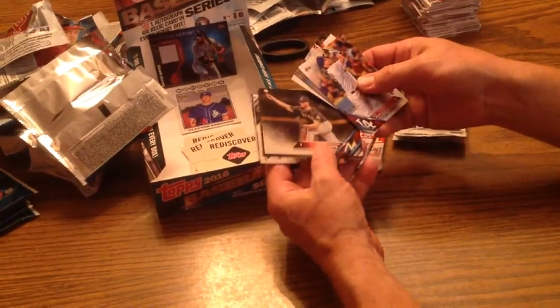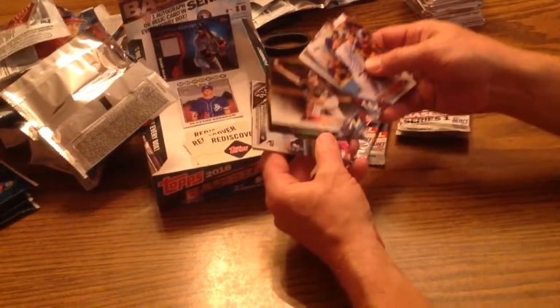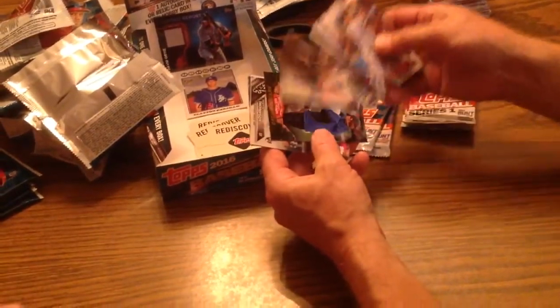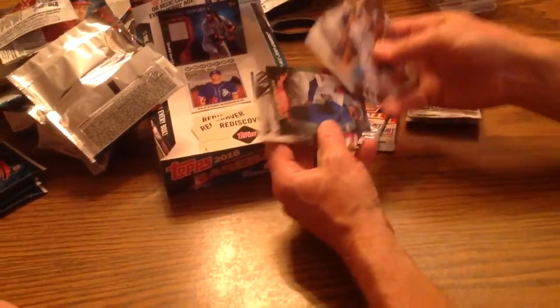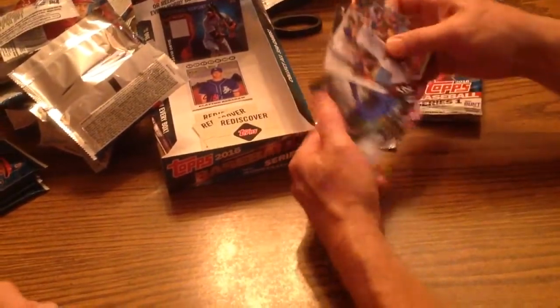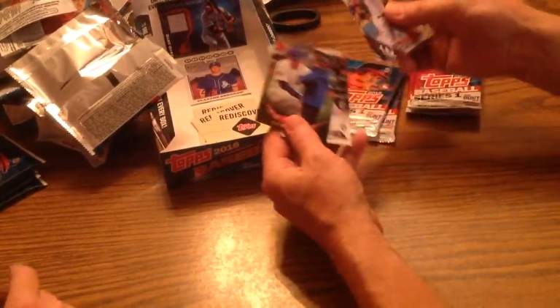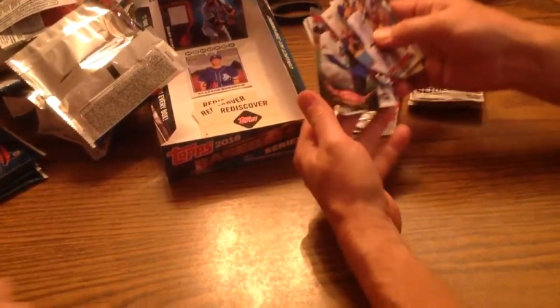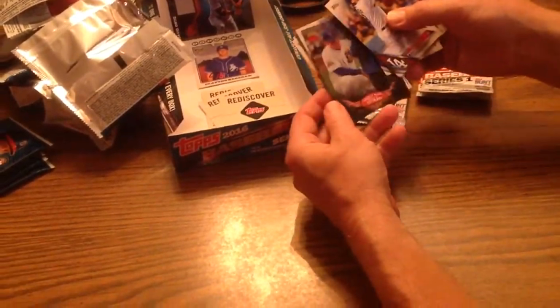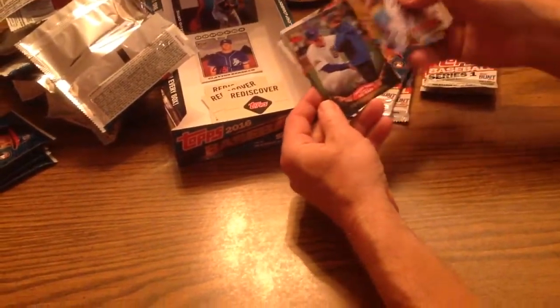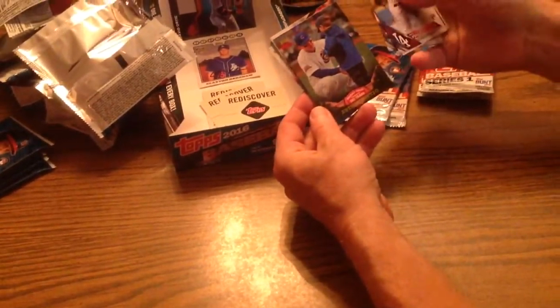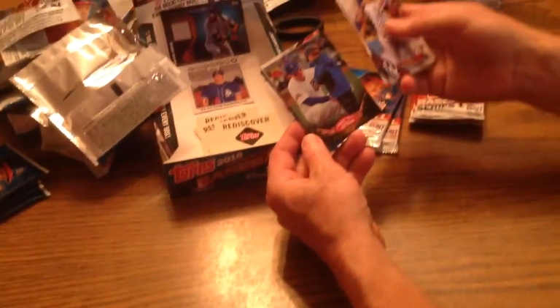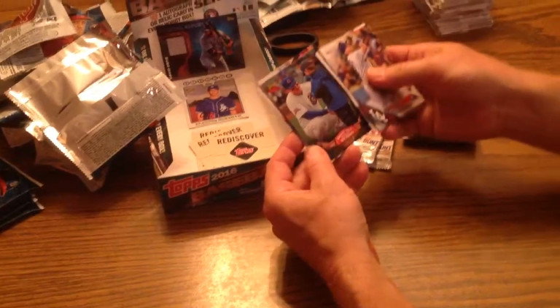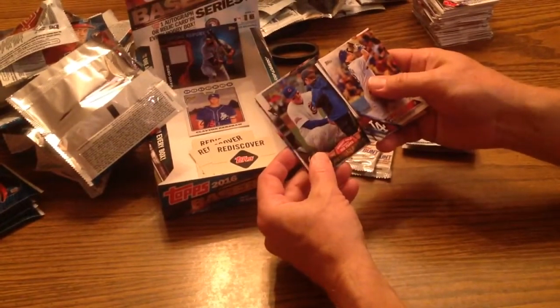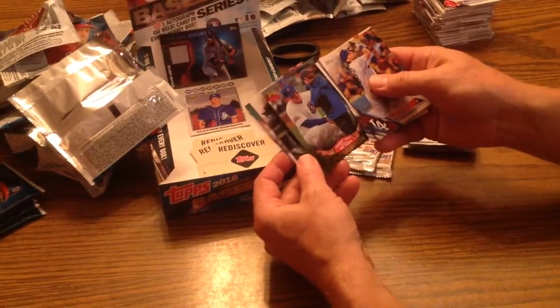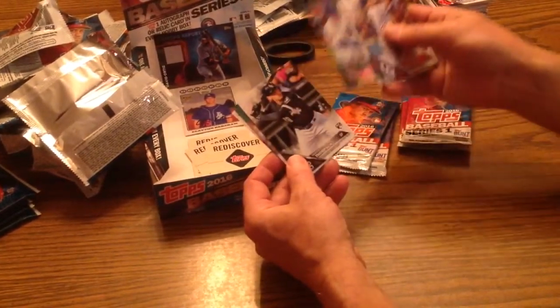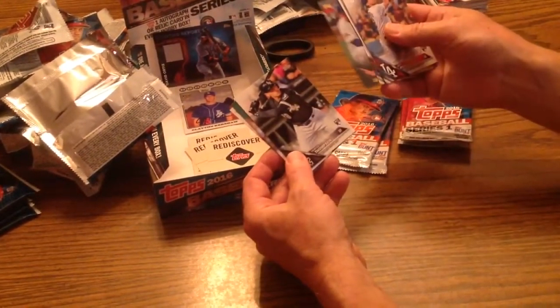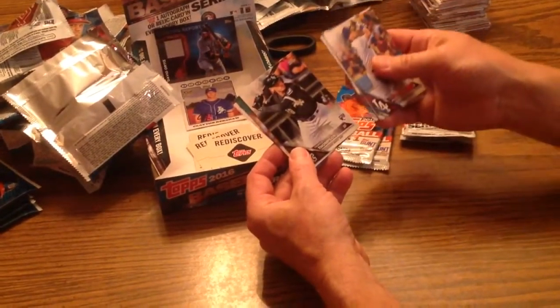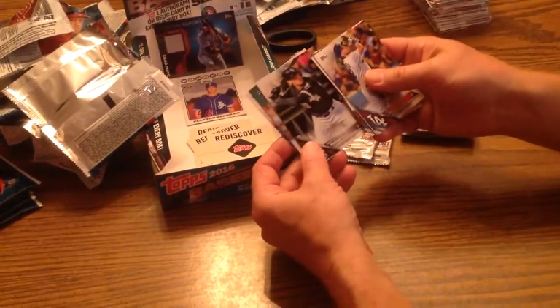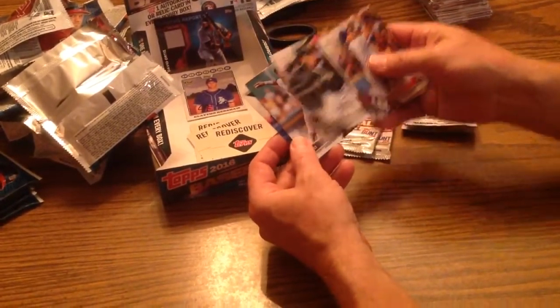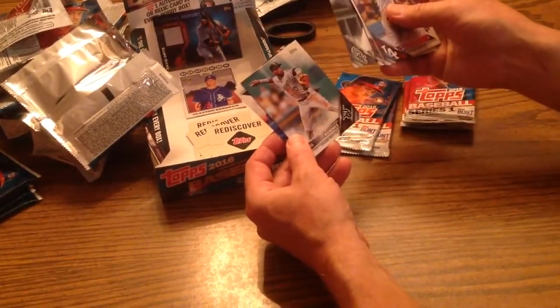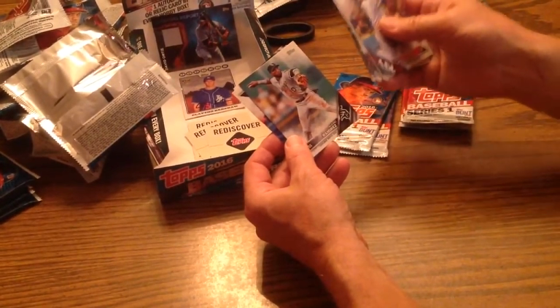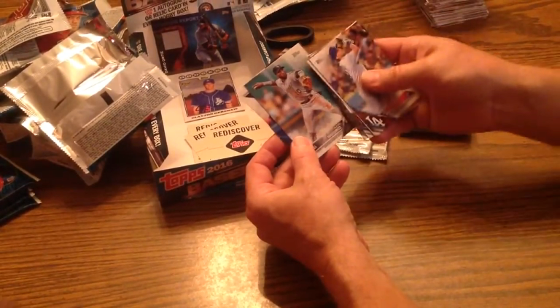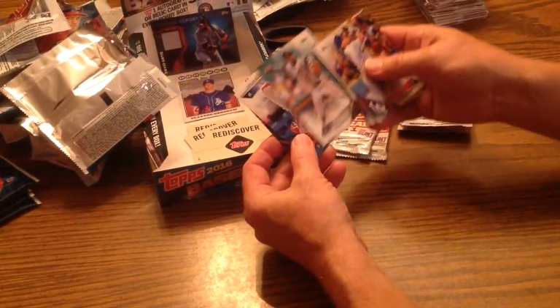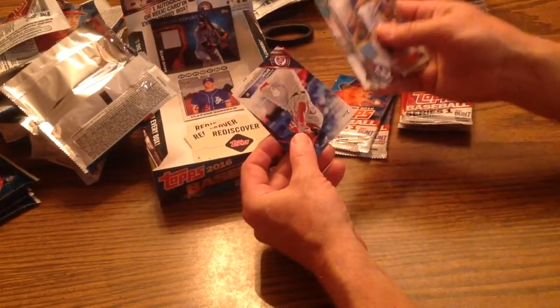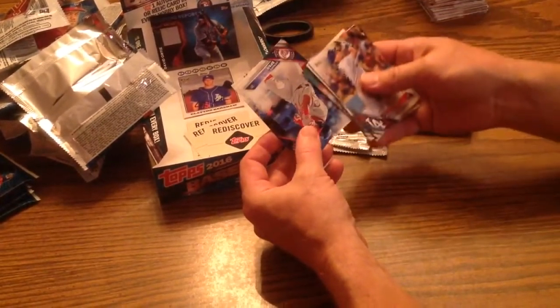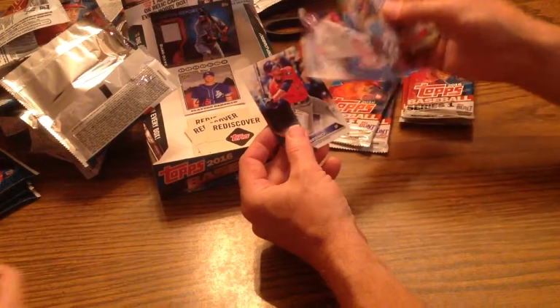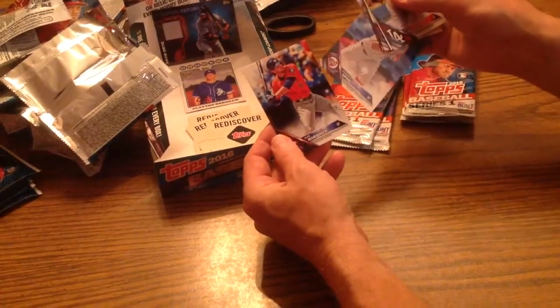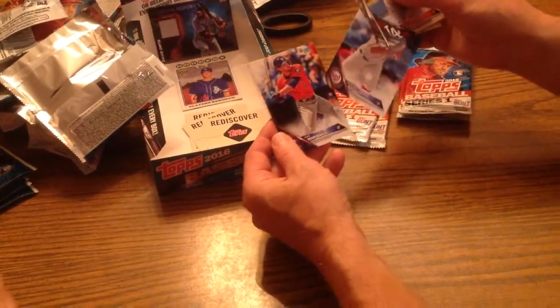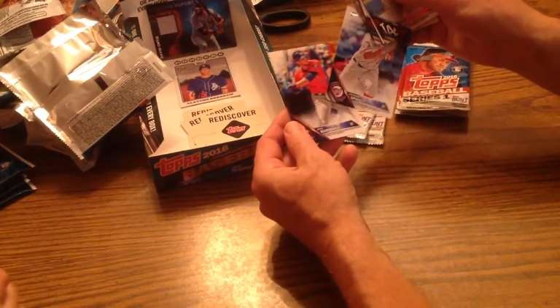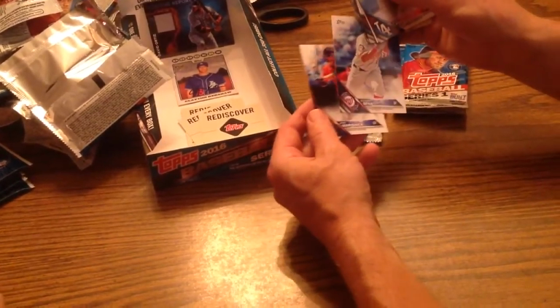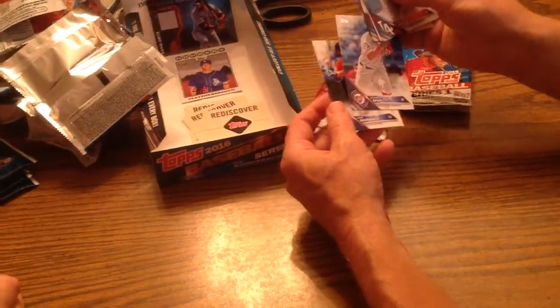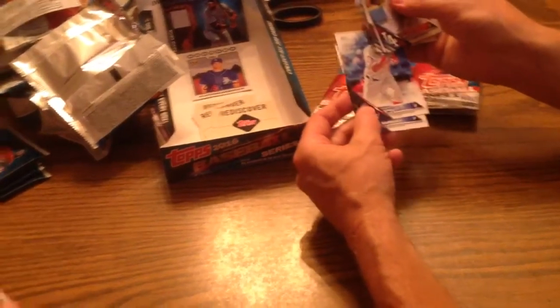Anthony Rizzo celebrating 100 years of Wrigley Field. Trayce Thompson. Alexei Ramirez. Denard Span. Jake Marisnick.